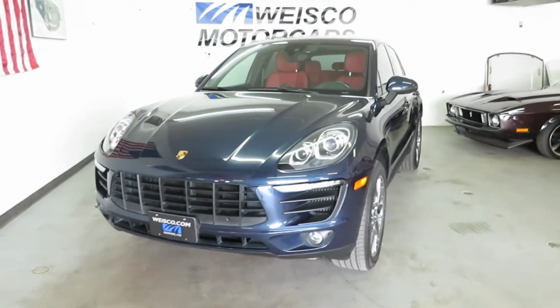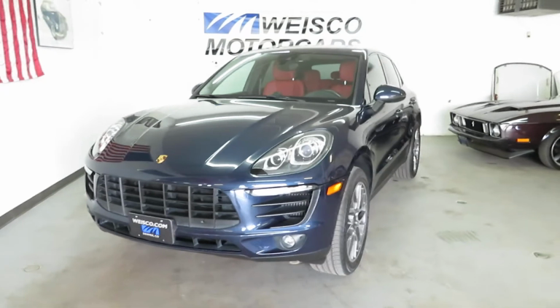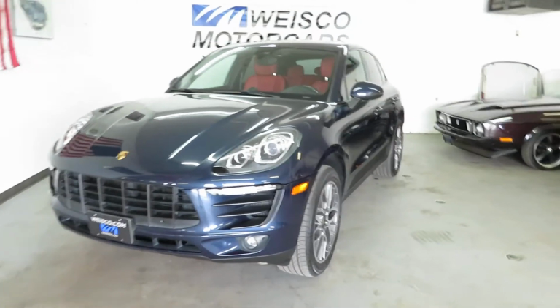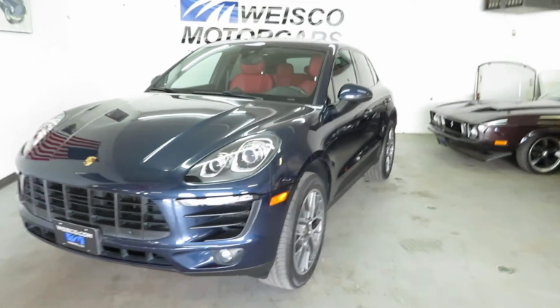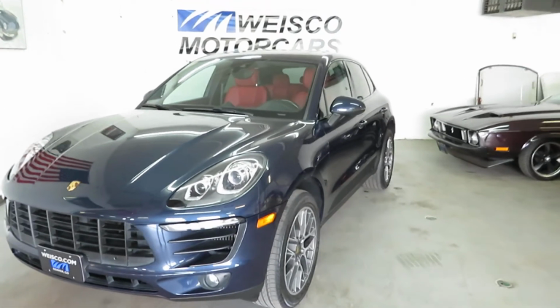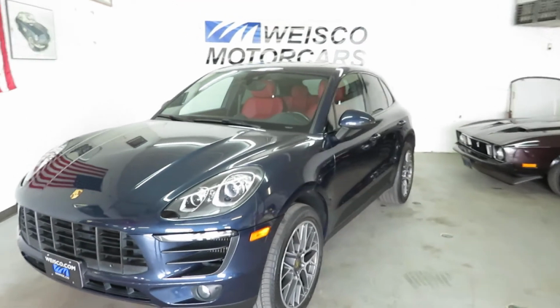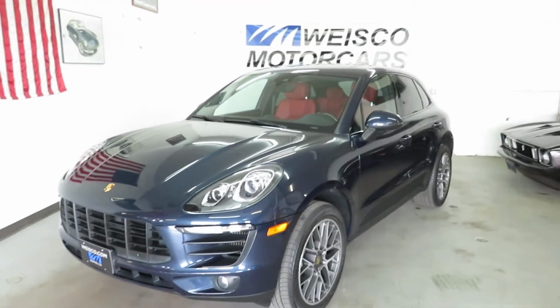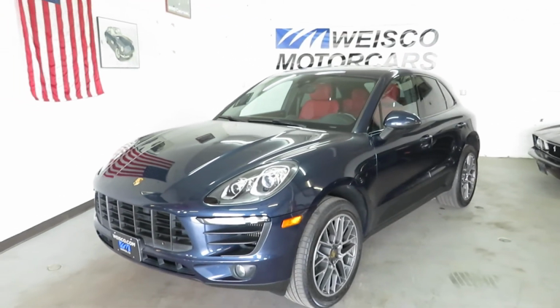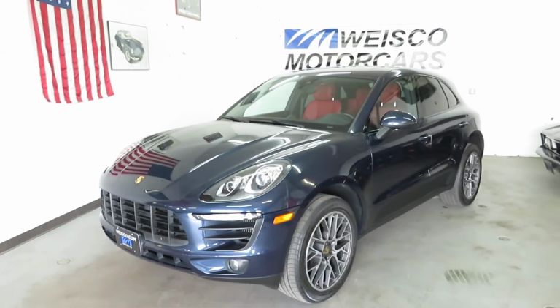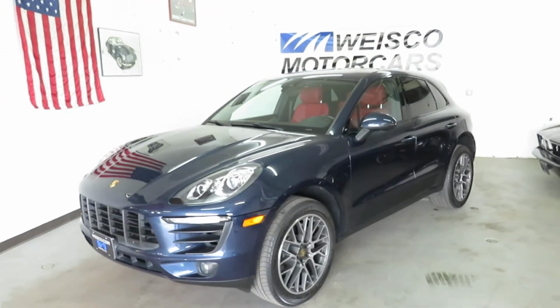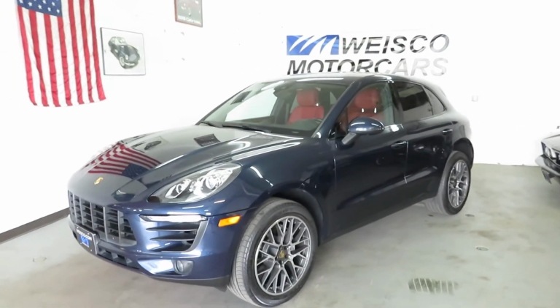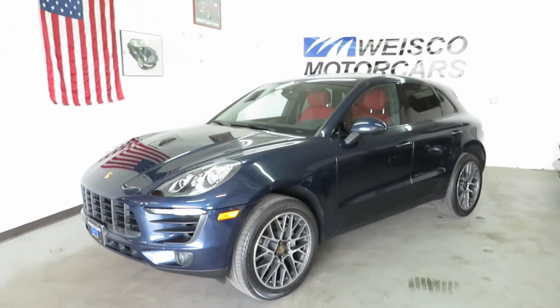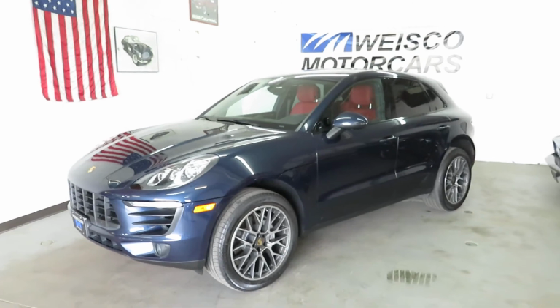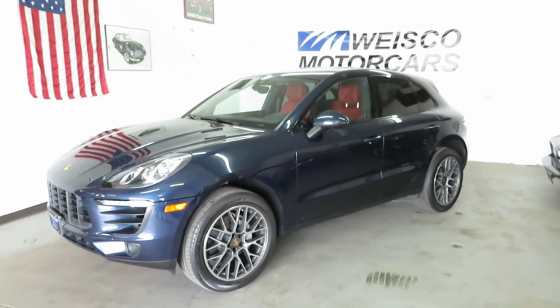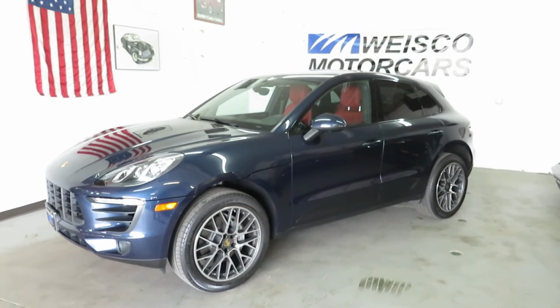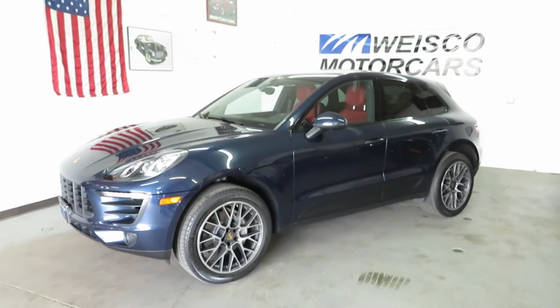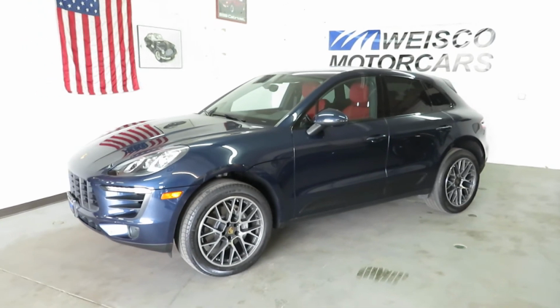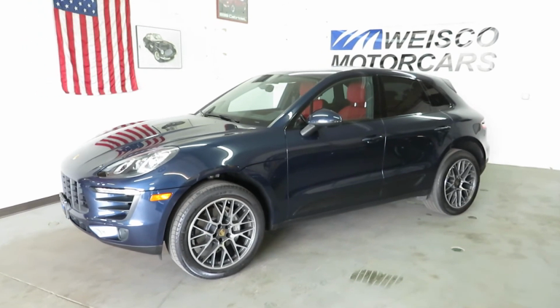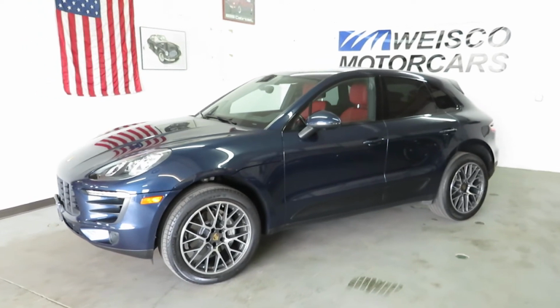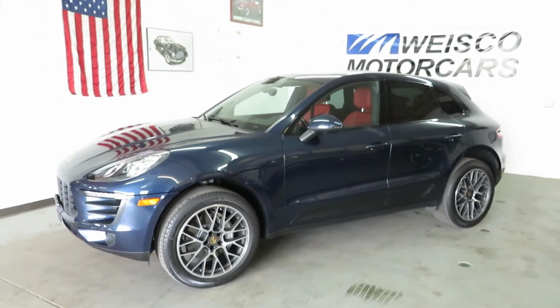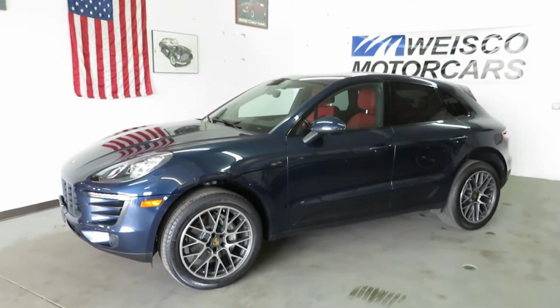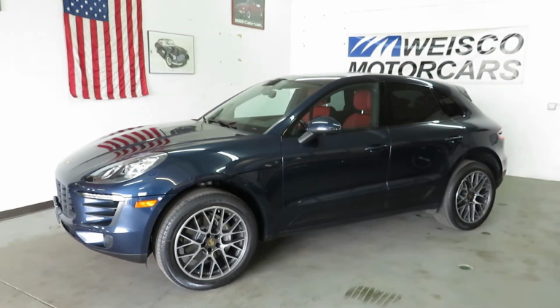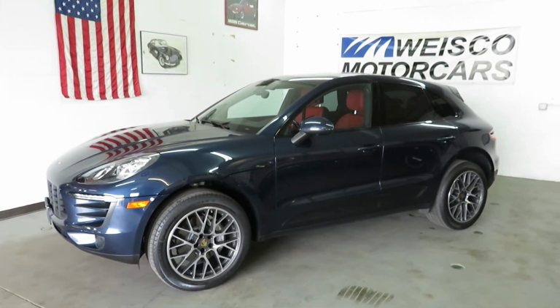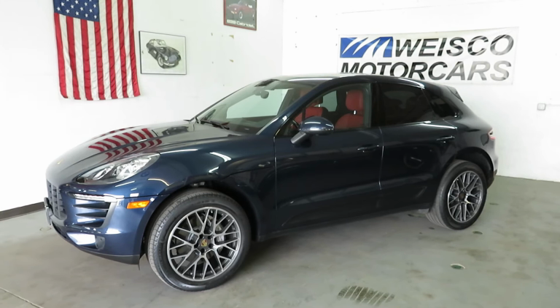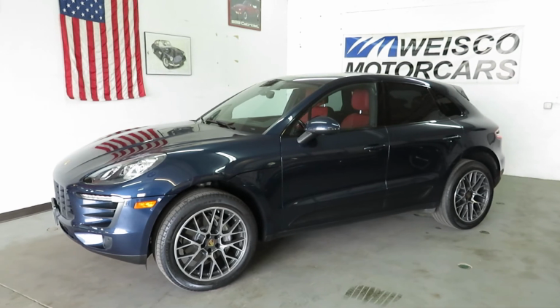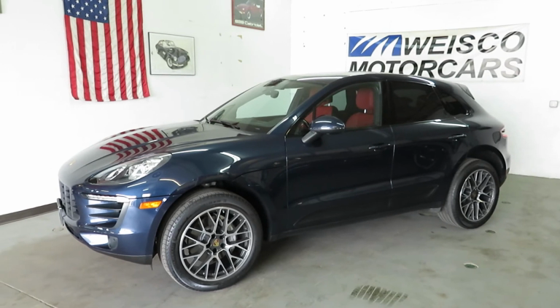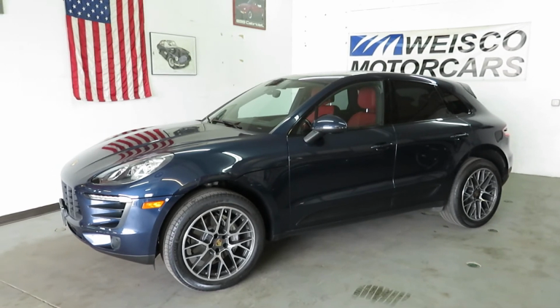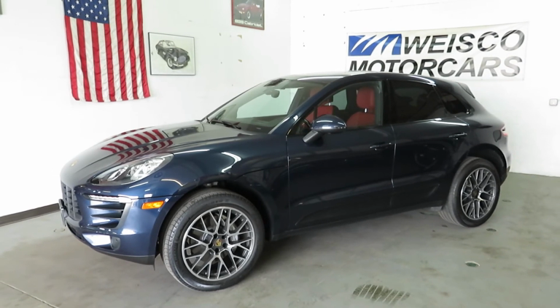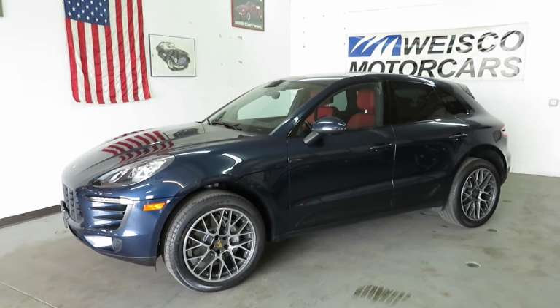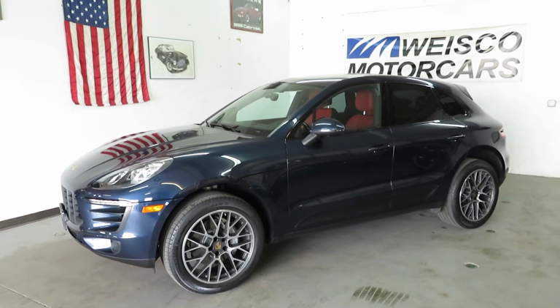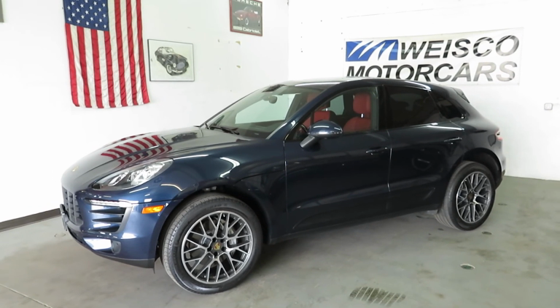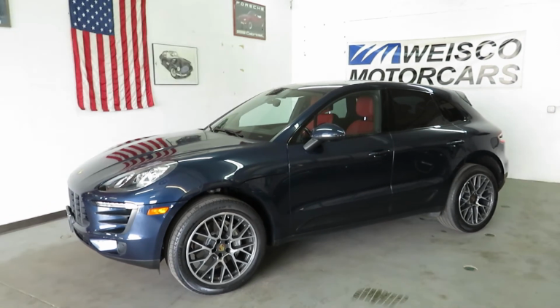For more information, check it out on the website at www.weisco.com — that's W-E-I-S-C-O dot com. Or give us a phone call at 303-475-2975. Thank you for viewing our video today.